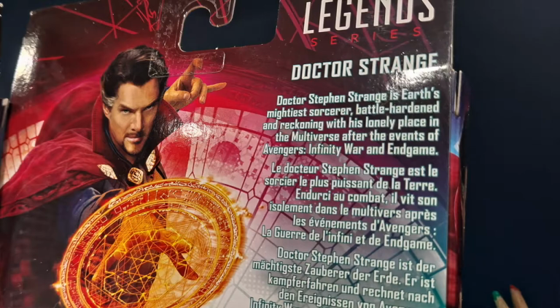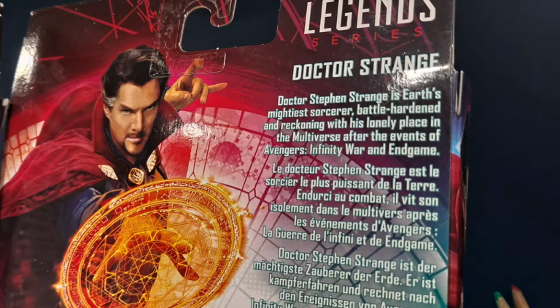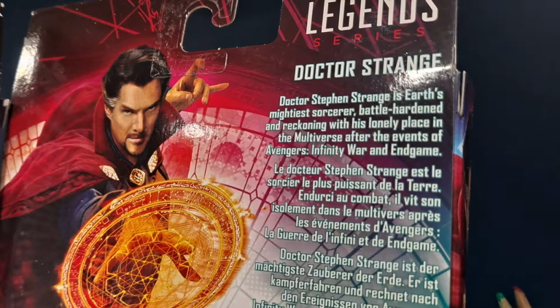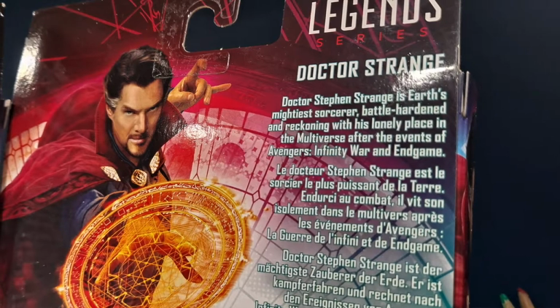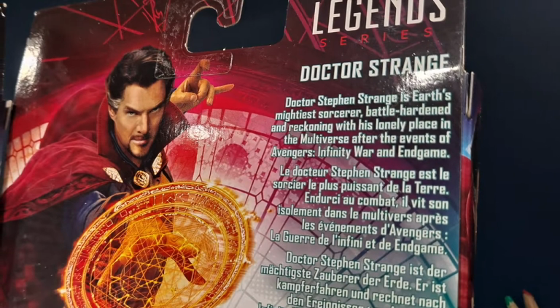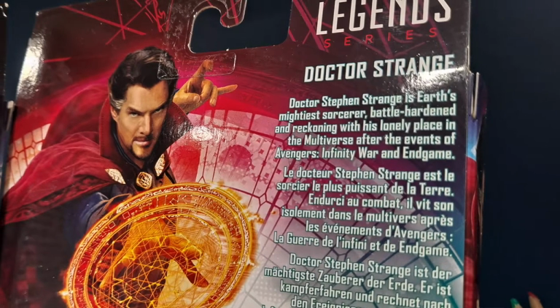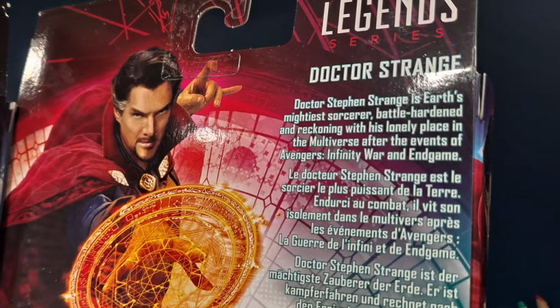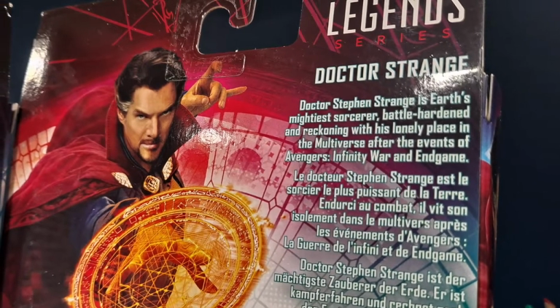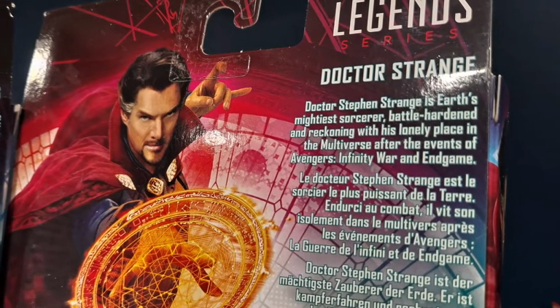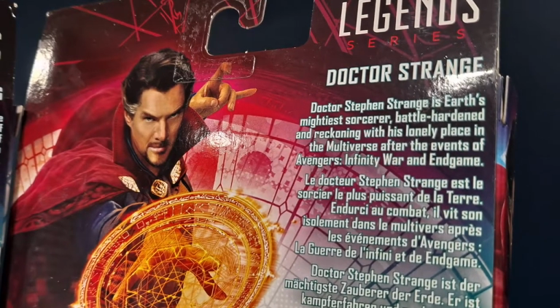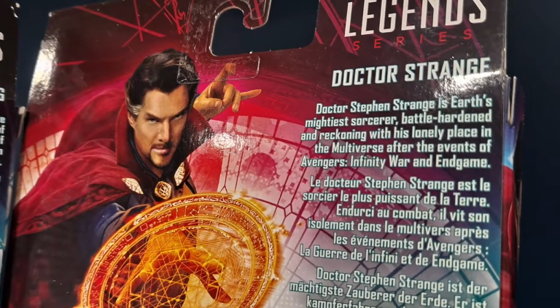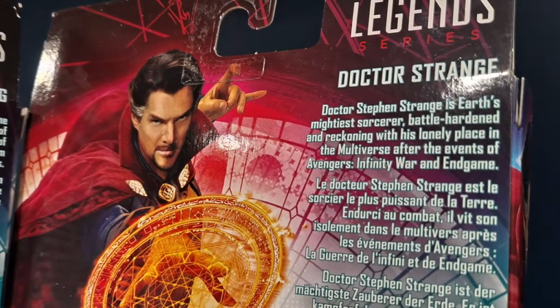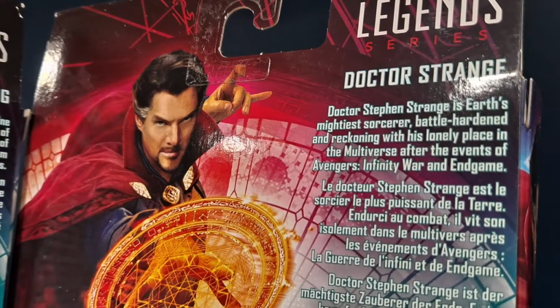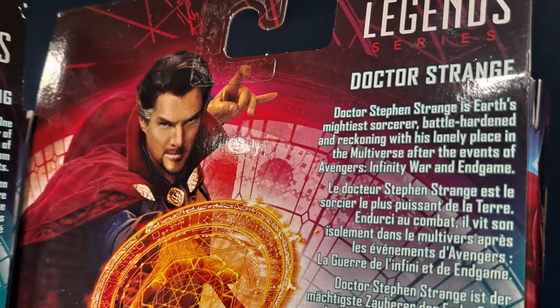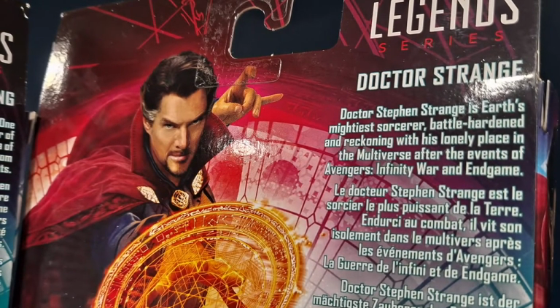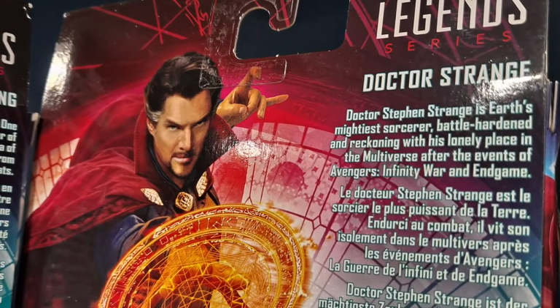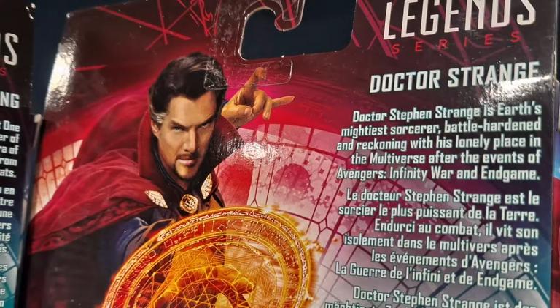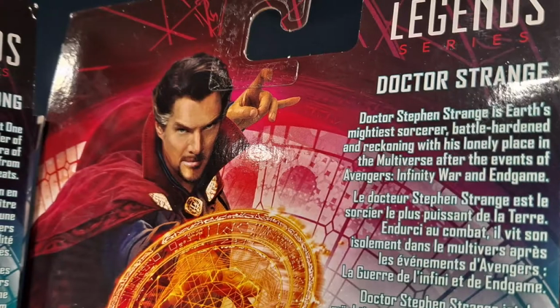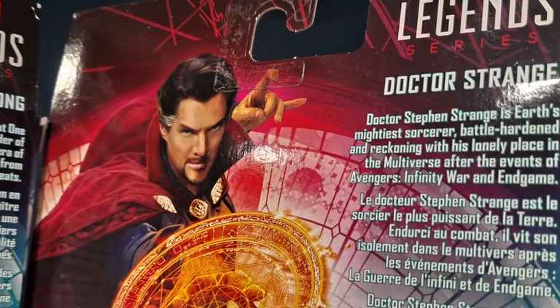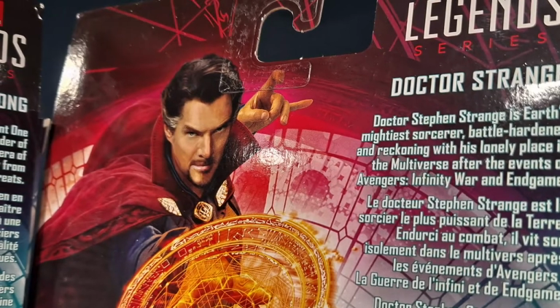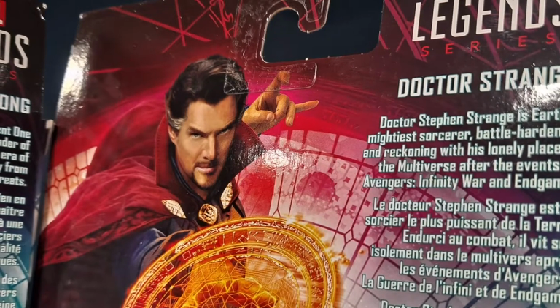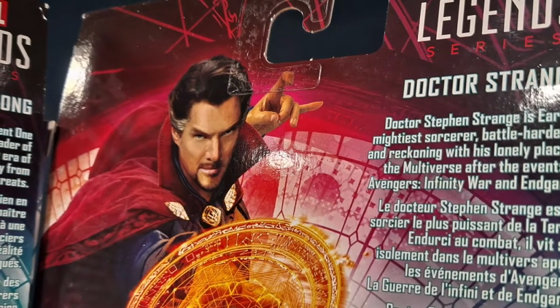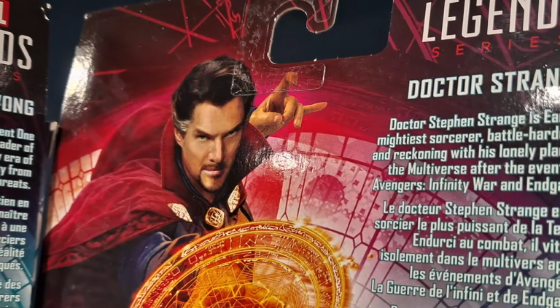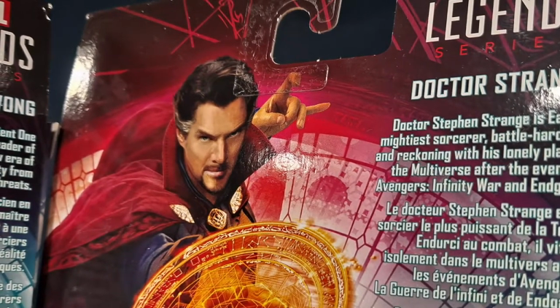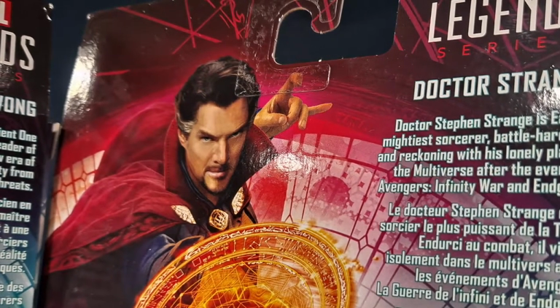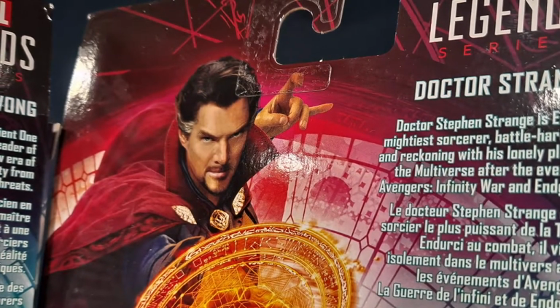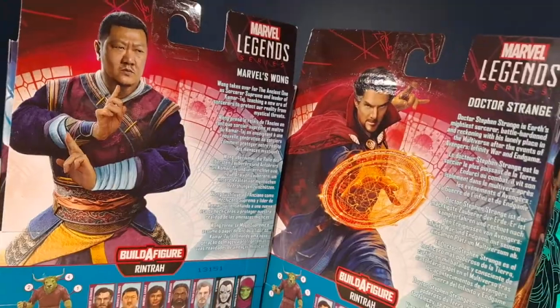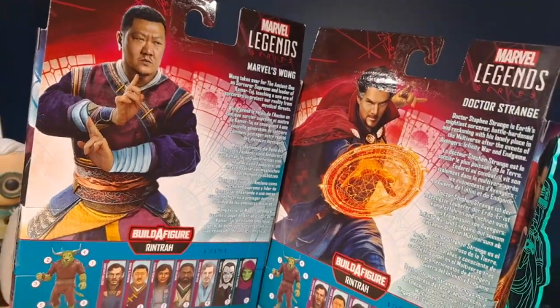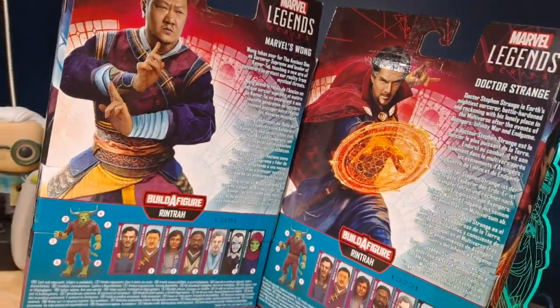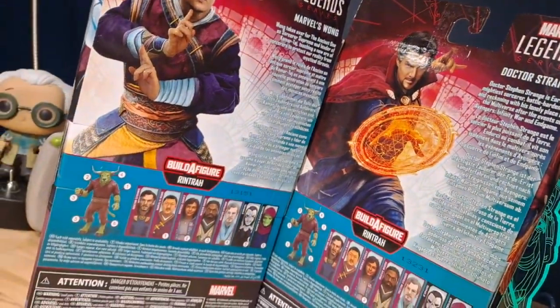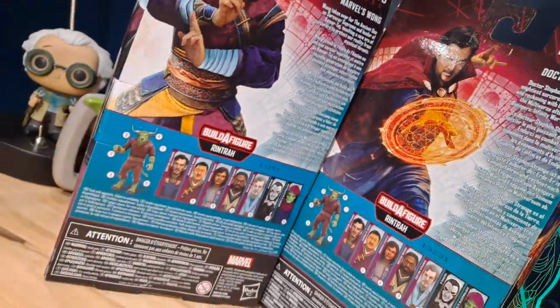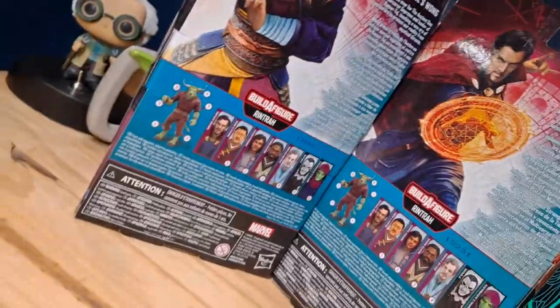Doctor Stephen Strange is Earth's Mightiest Sorcerer, battle-hardened and reckoning with his lonely place in the multiverse after the events of Avengers Infinity War and Endgame. It also shows all the figures that come with the Build-A-Figure parts.